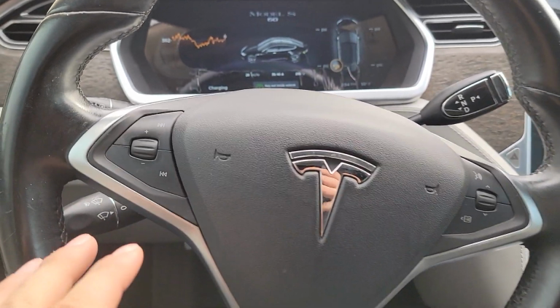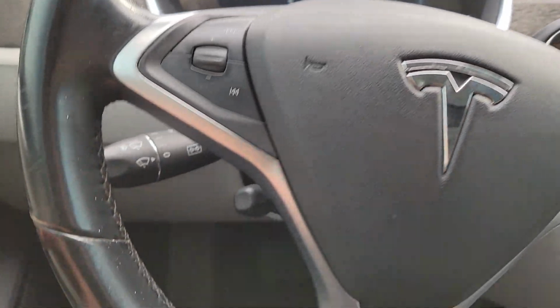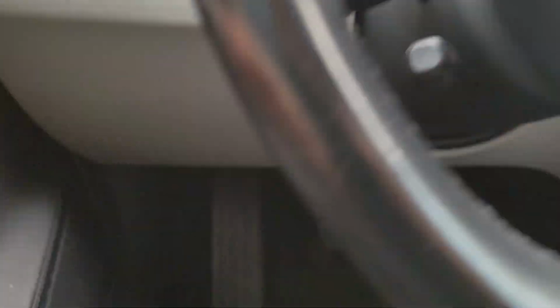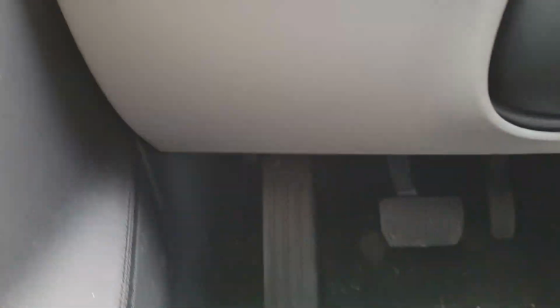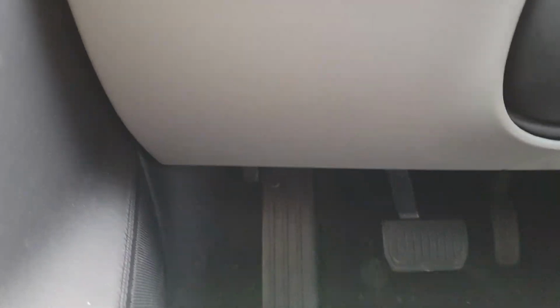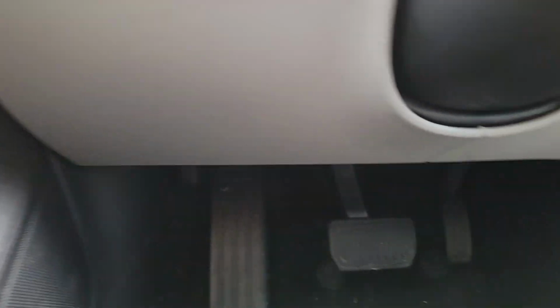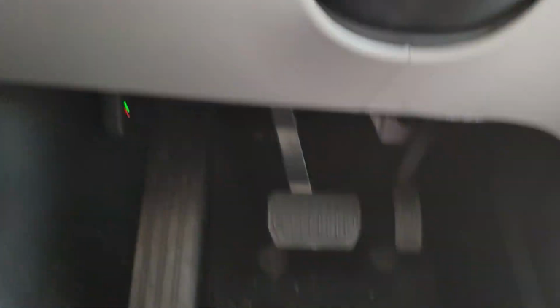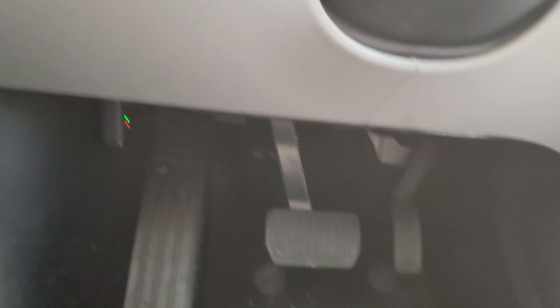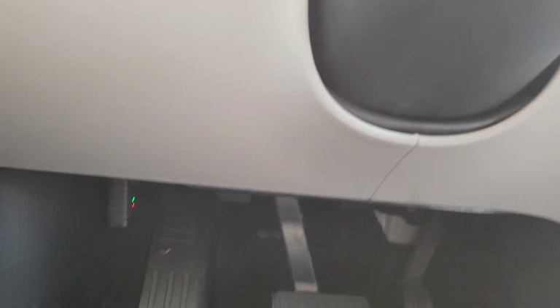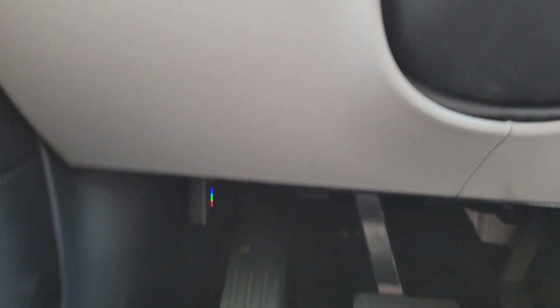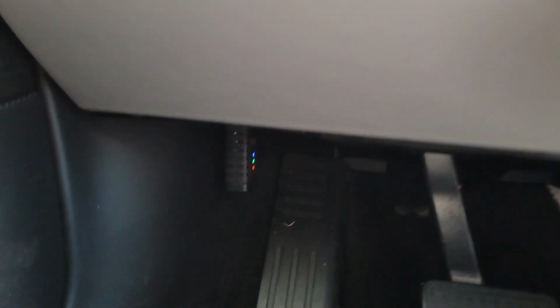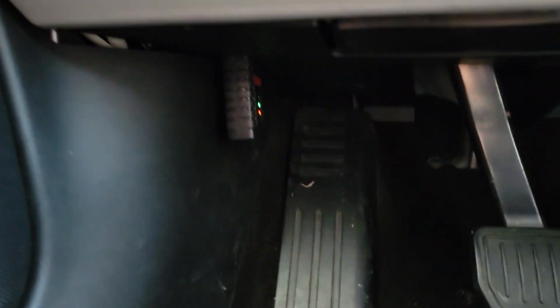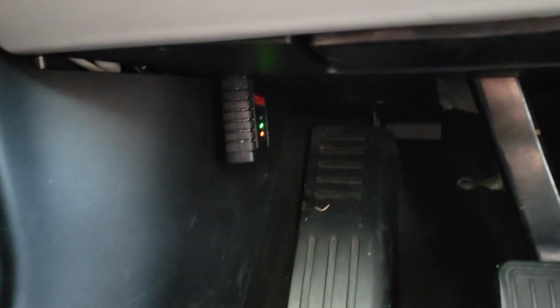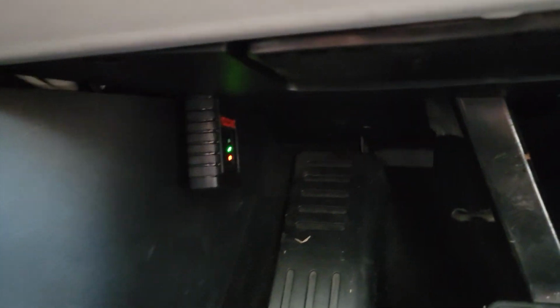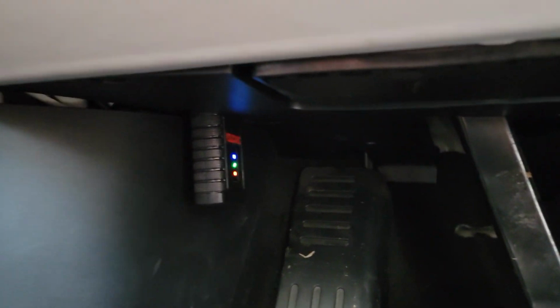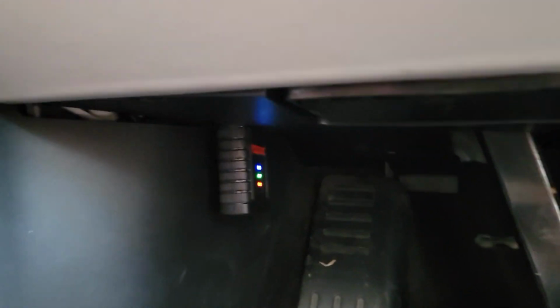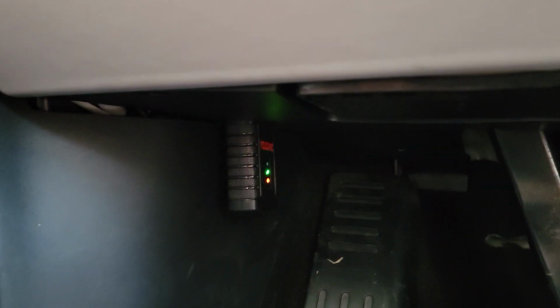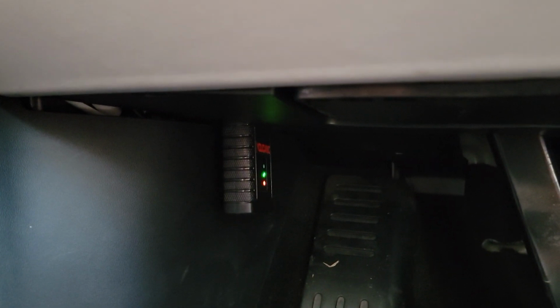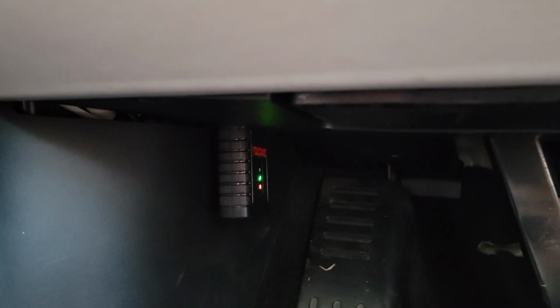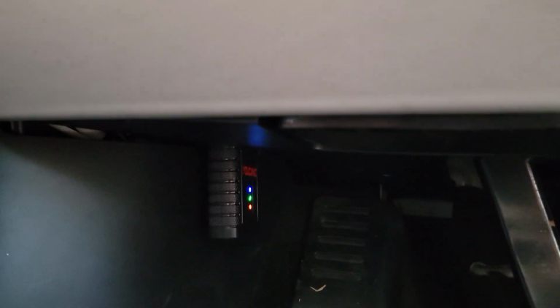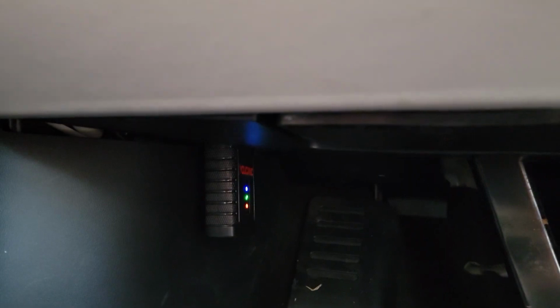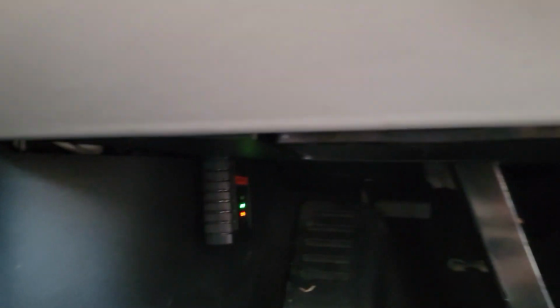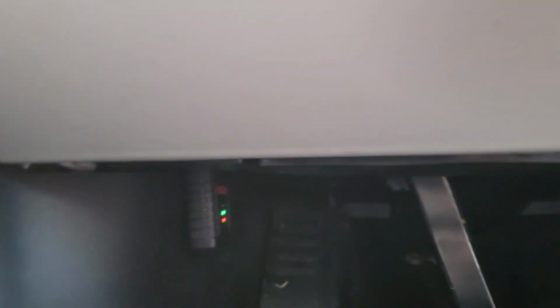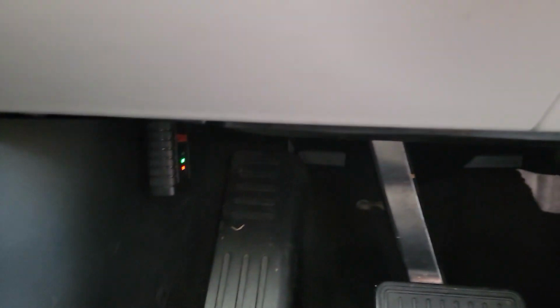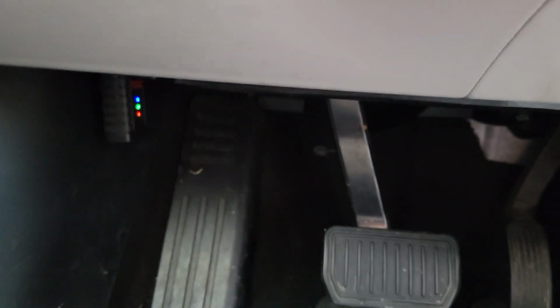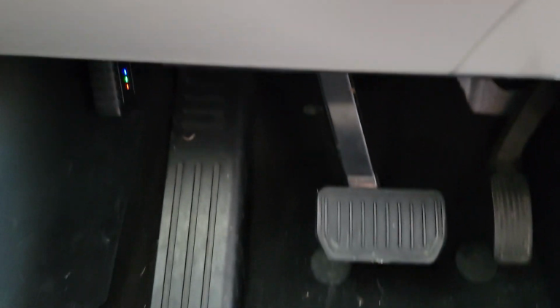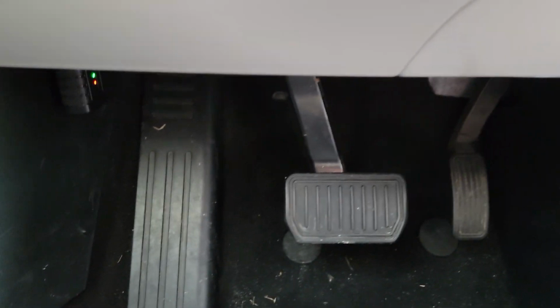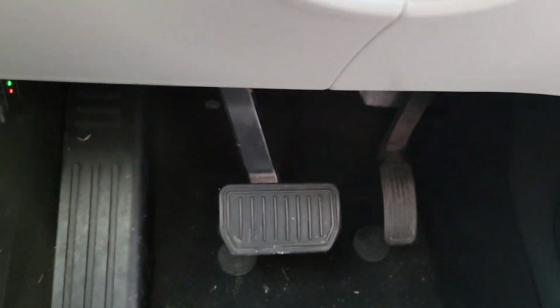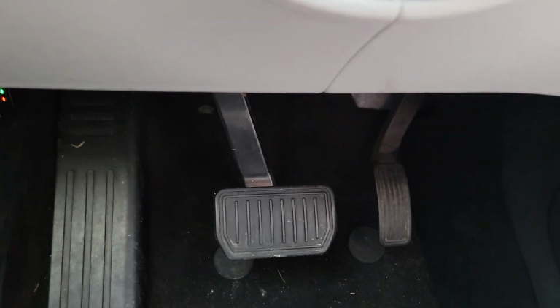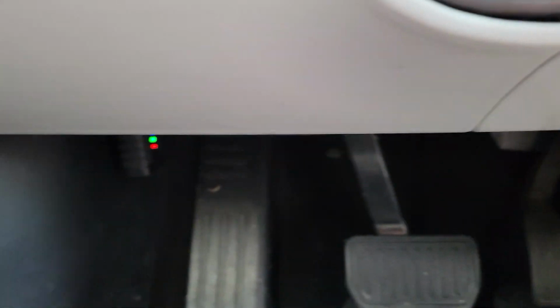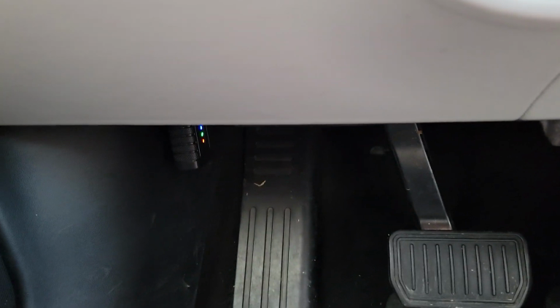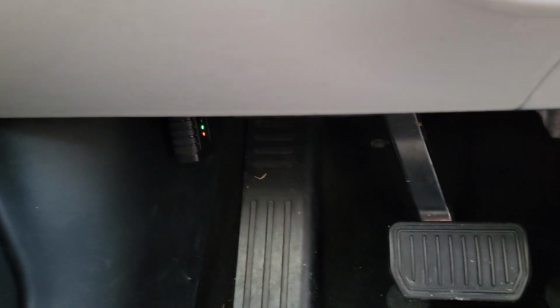On this car the OBD2 port is right underneath the dashboard. You can see it right there — we have plugged in the Ucanic adapter. It's flashing, and it's right above to the left of the brake pedal.